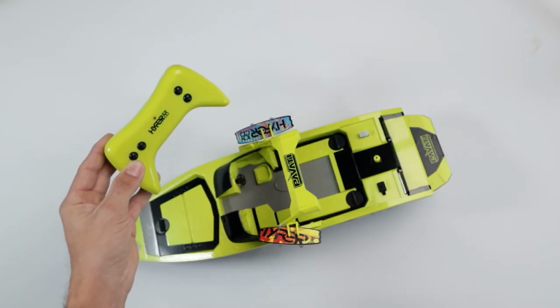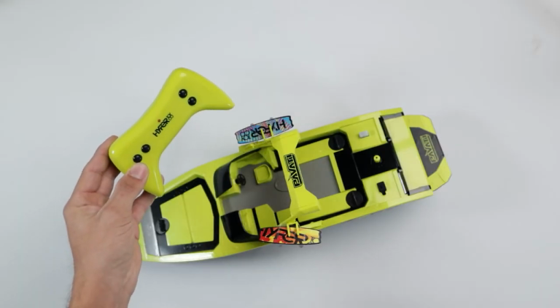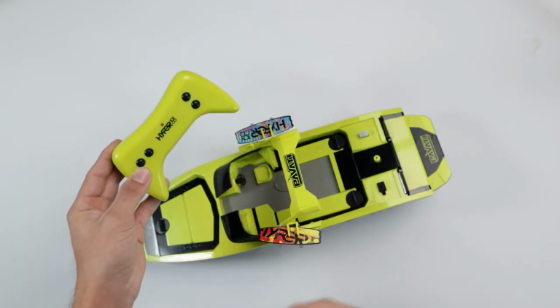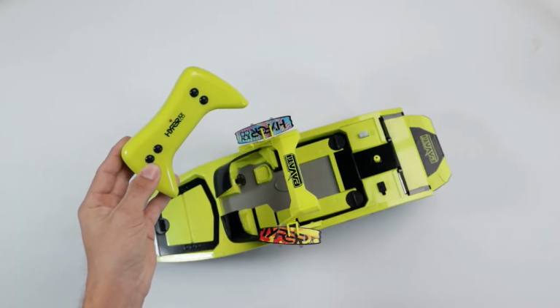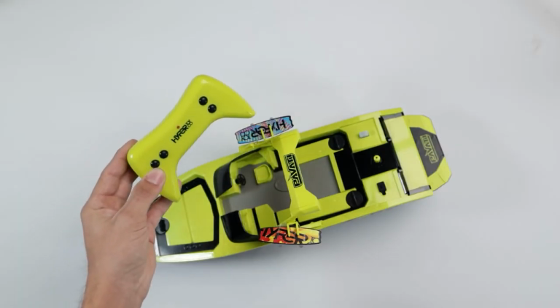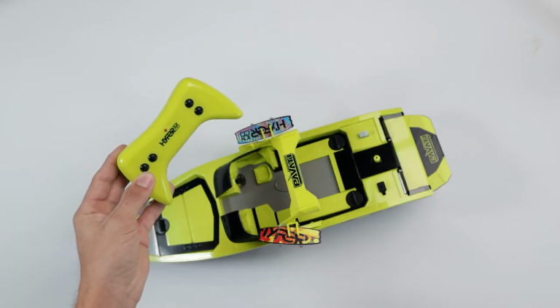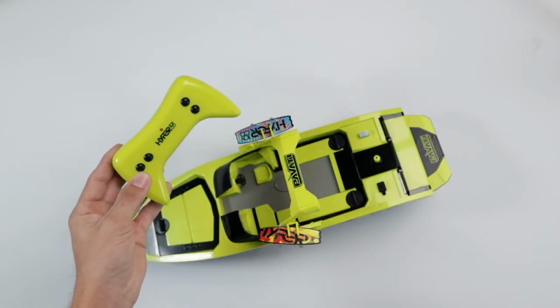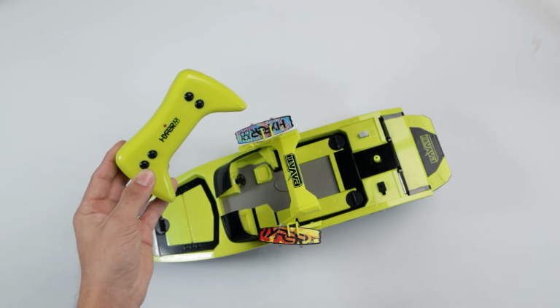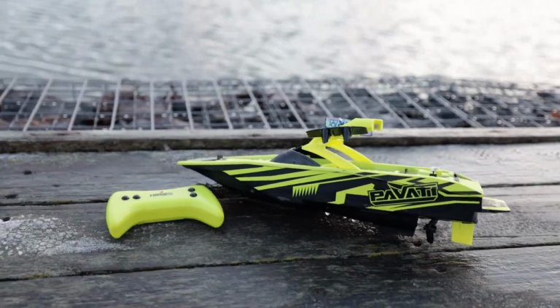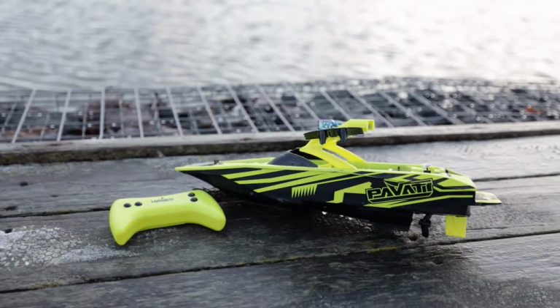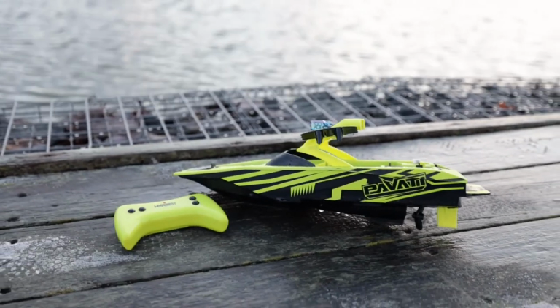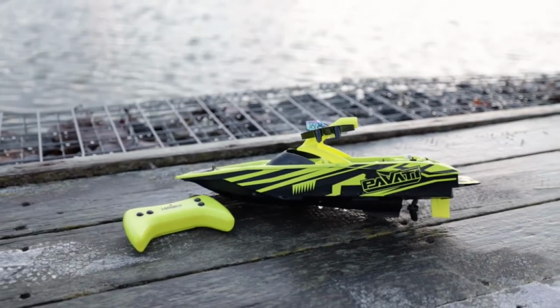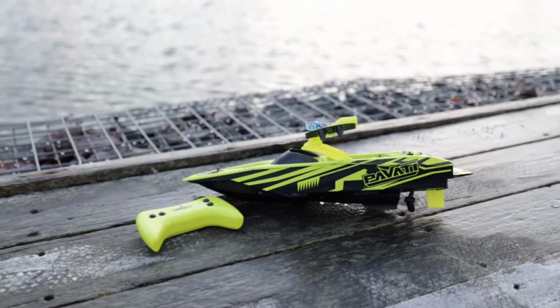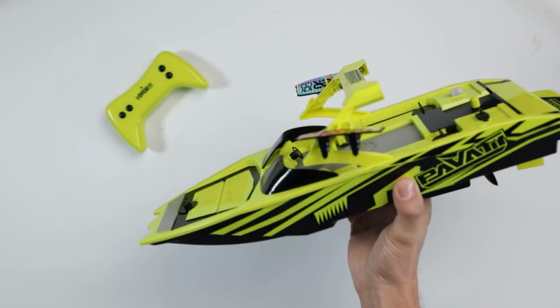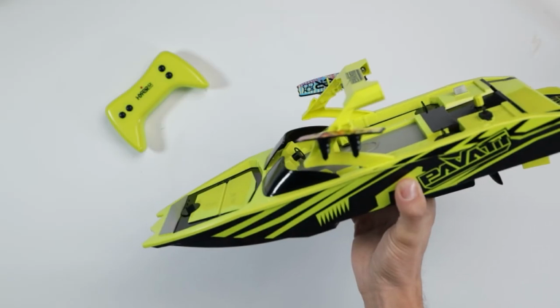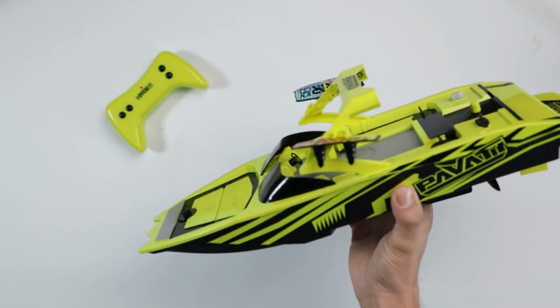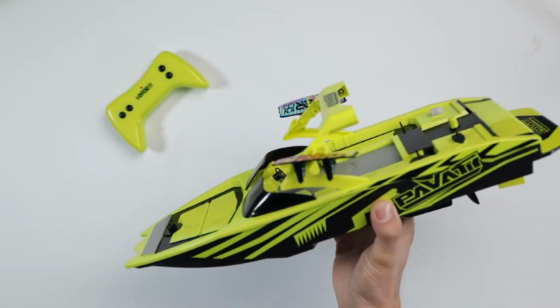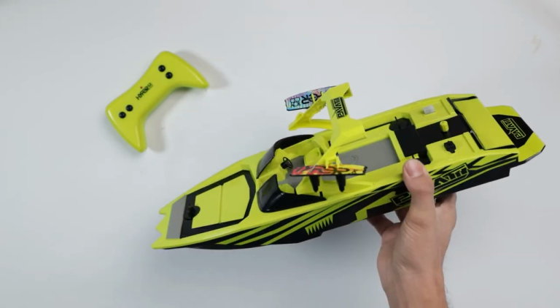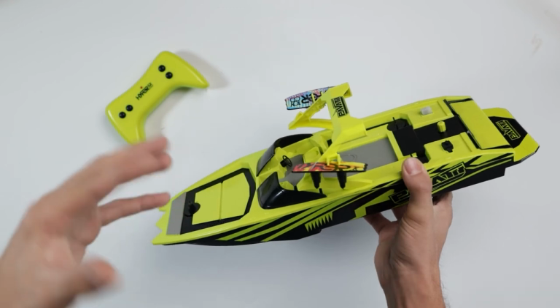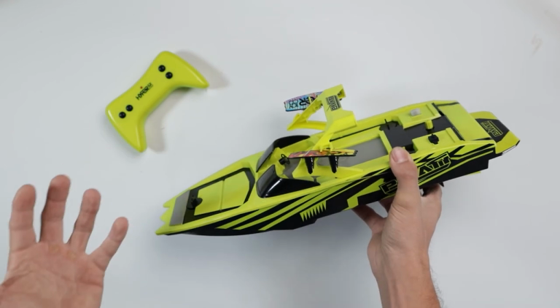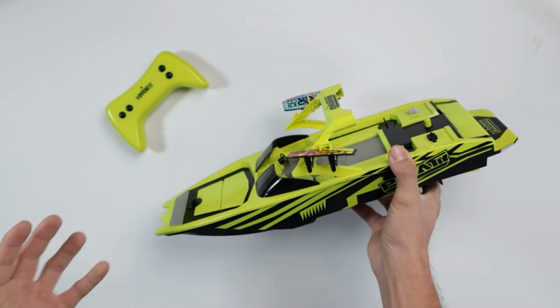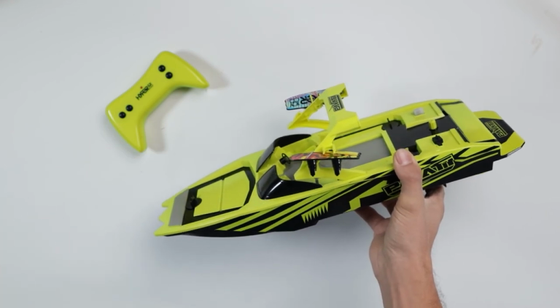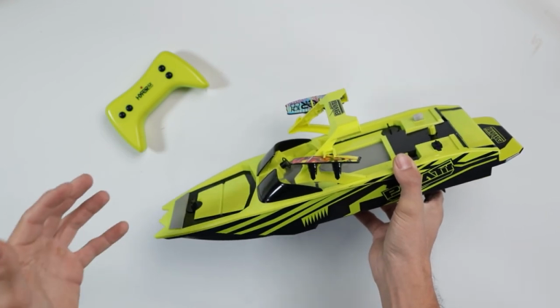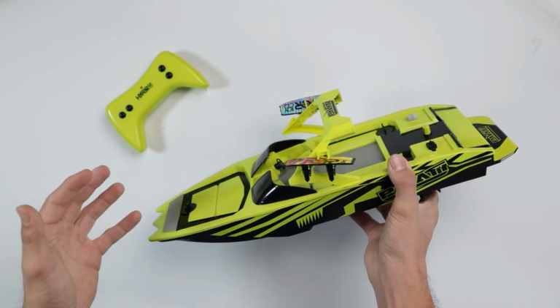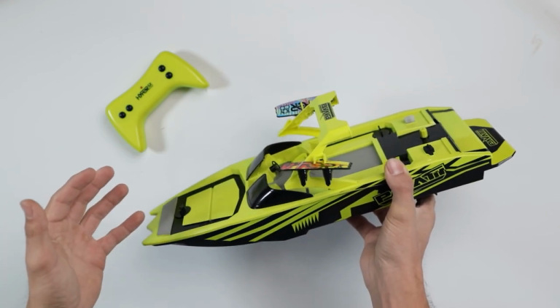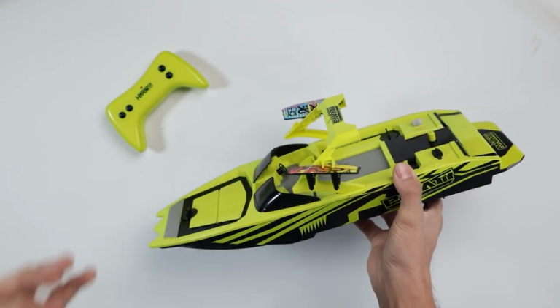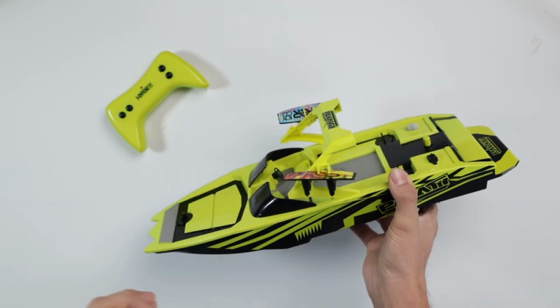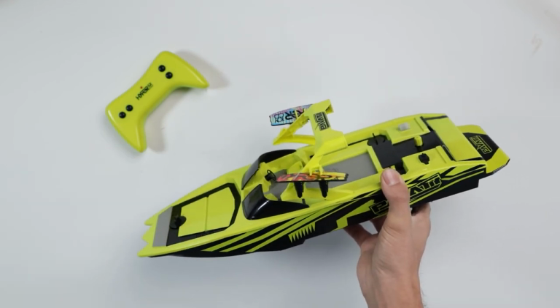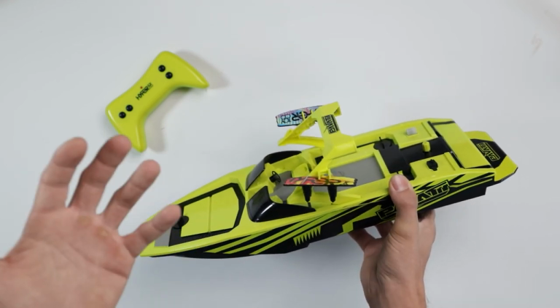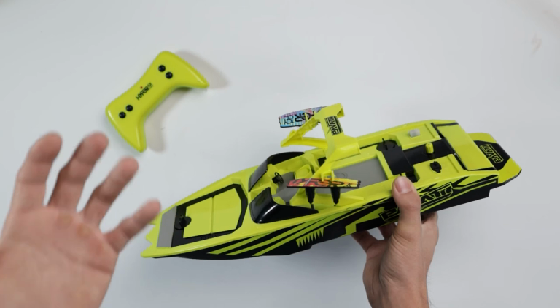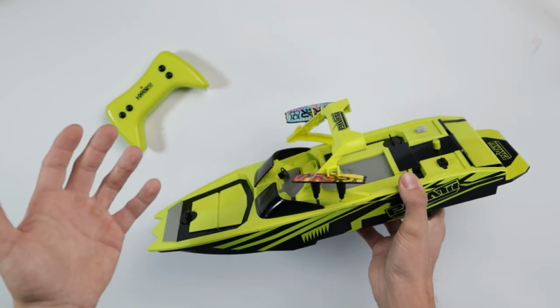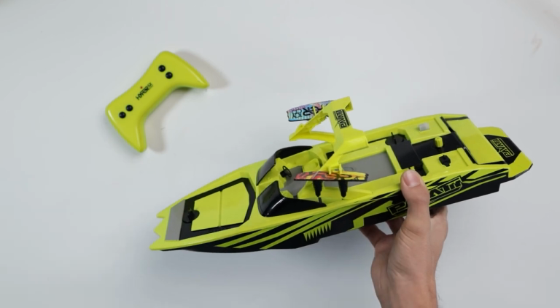One more thing to mention about the controller: it is a 2.4 gigahertz controller for multi-boat play. The boat also features an authentic Pavati design with graphics. Anyway, that's been it from me today — hopefully you enjoyed this video. If you did, hit that like button, comment down below, make sure to subscribe, and we will see you guys in the next video.